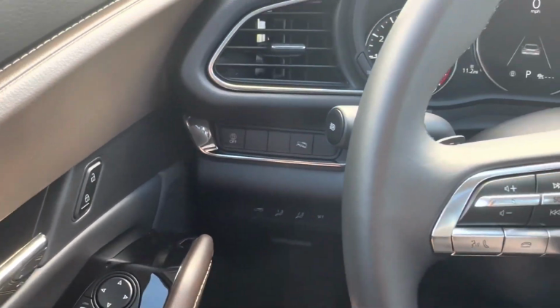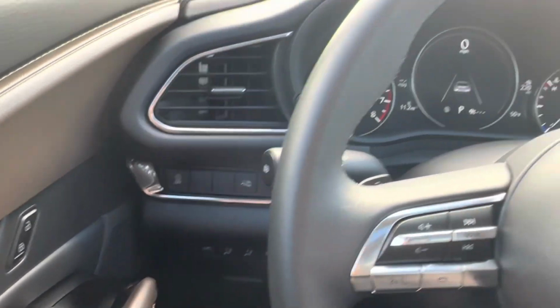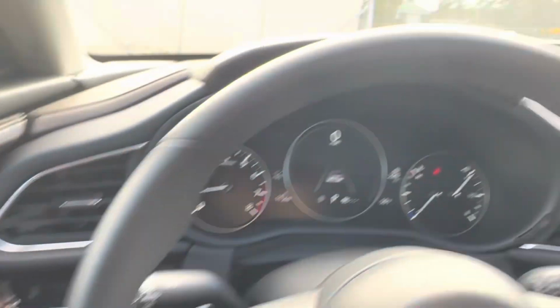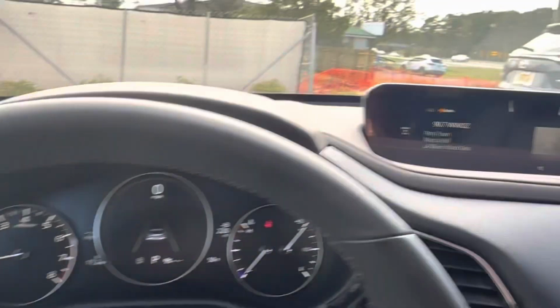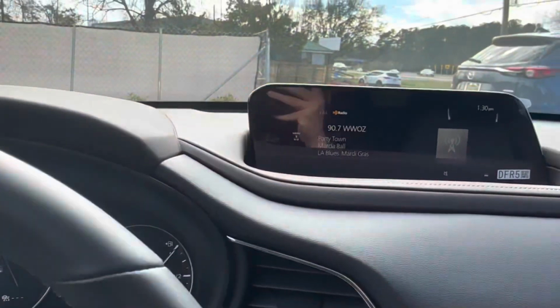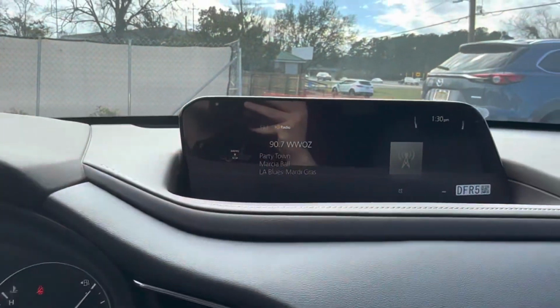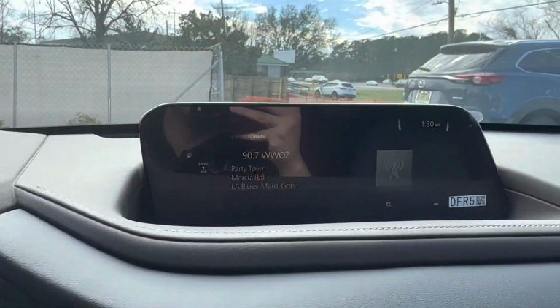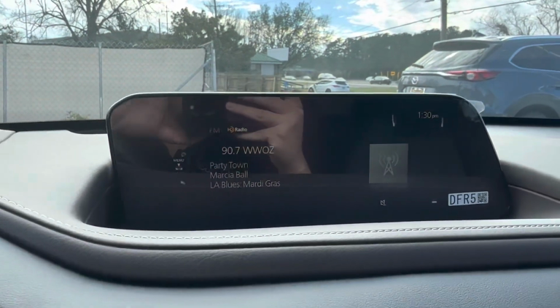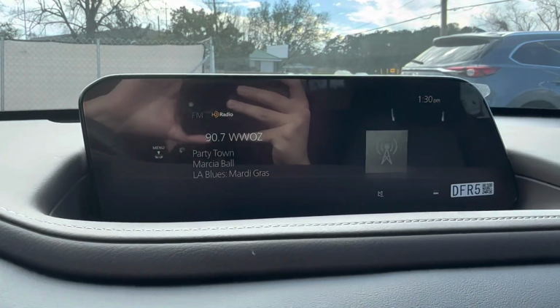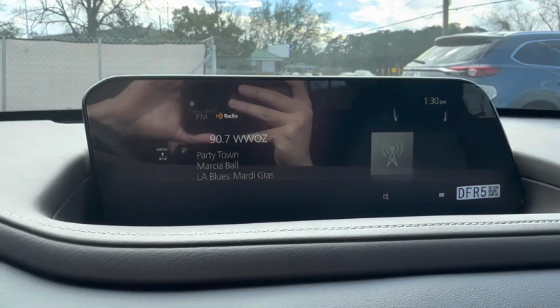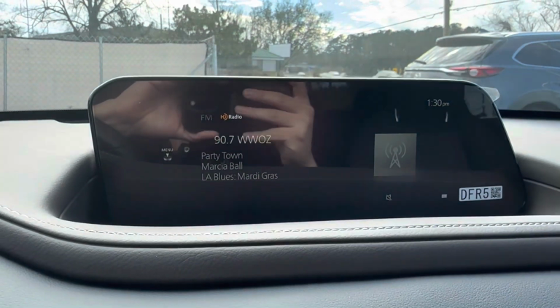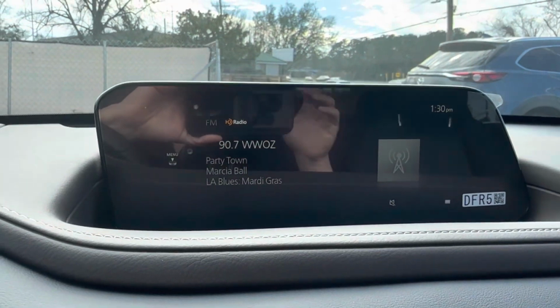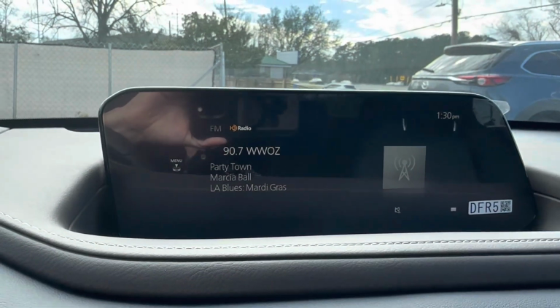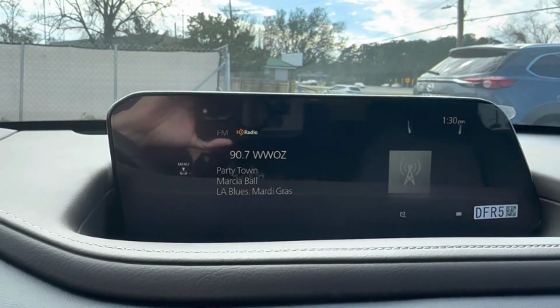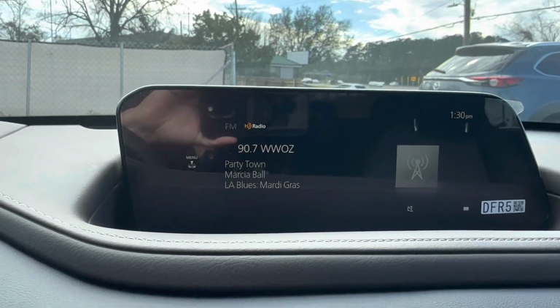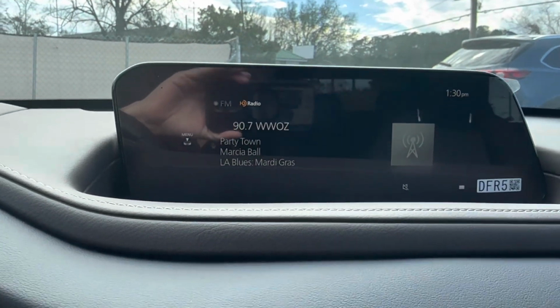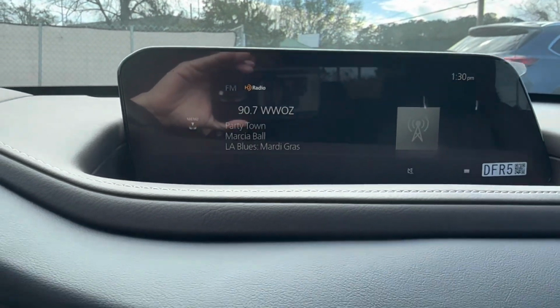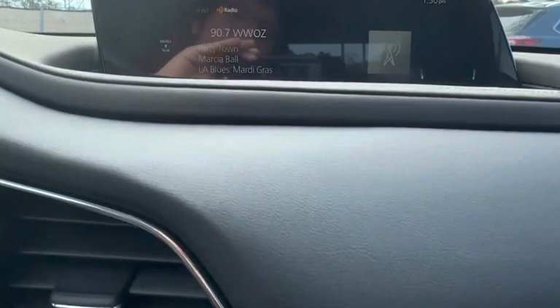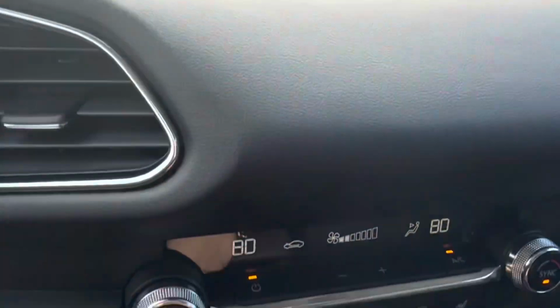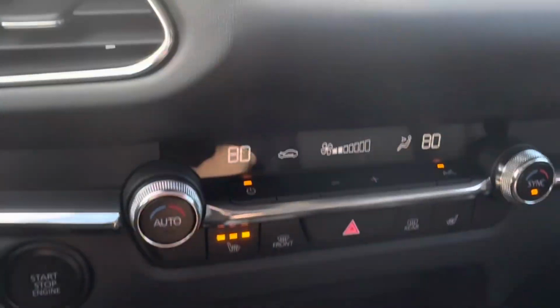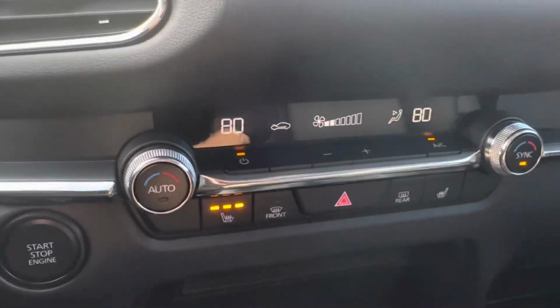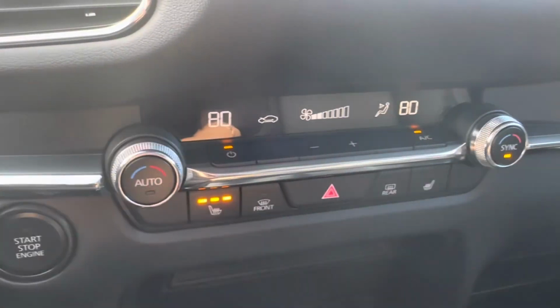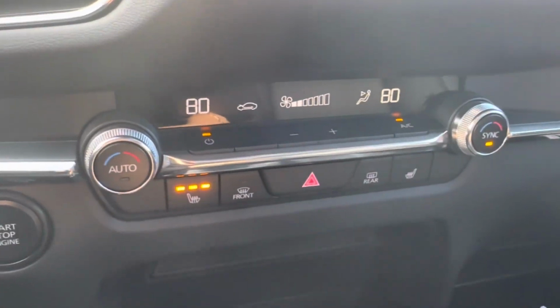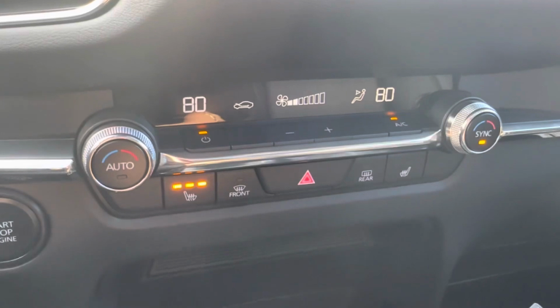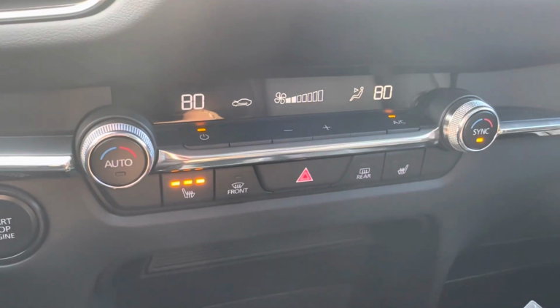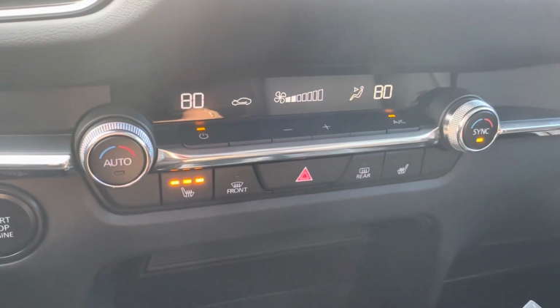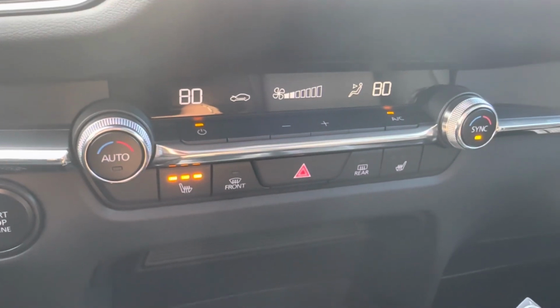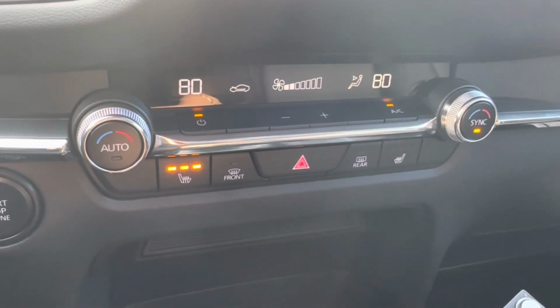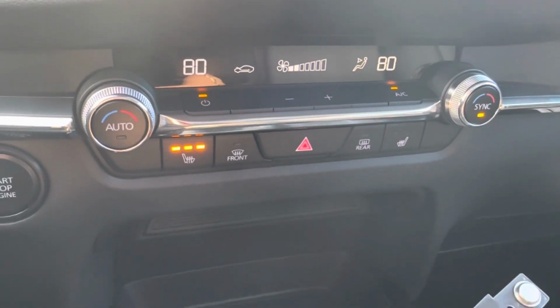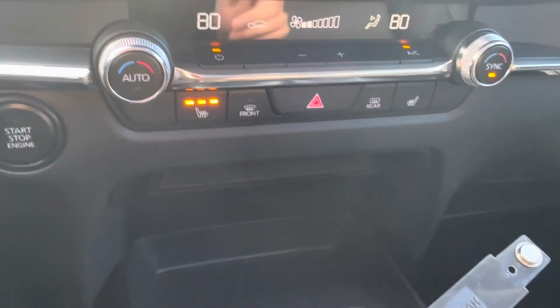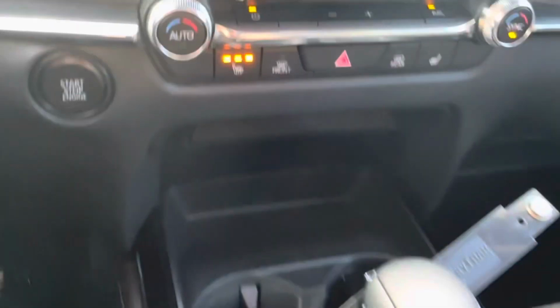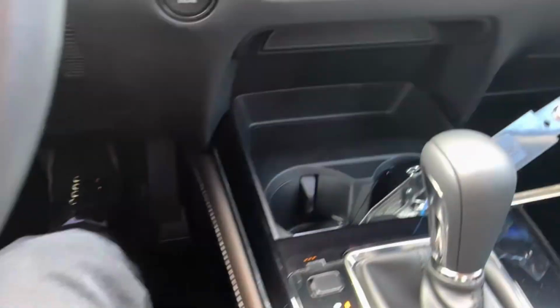Looking in the center, we see that we have our center display which allows for Apple CarPlay and Android Auto, and then below that we have our climate settings including our heated seat and hazards button.